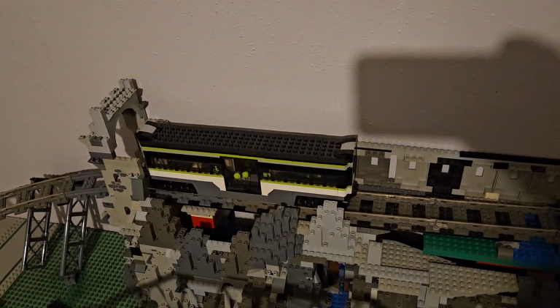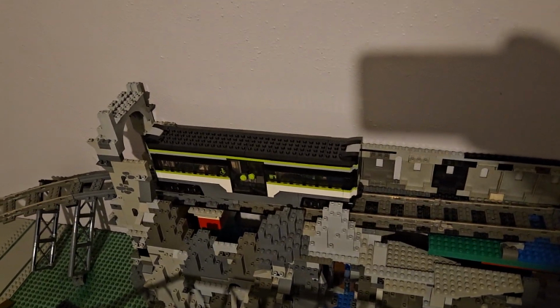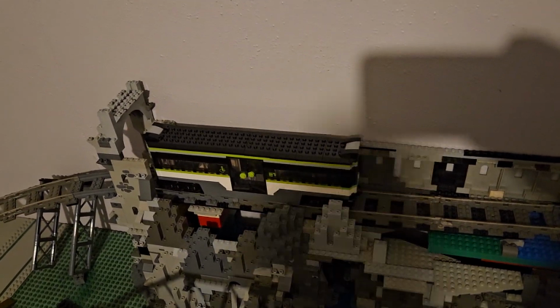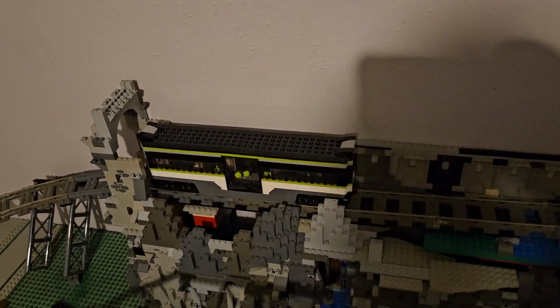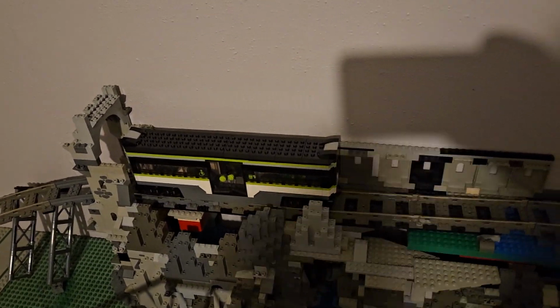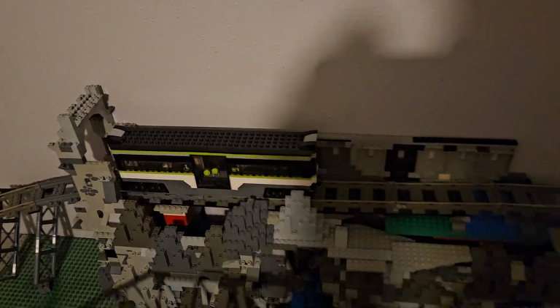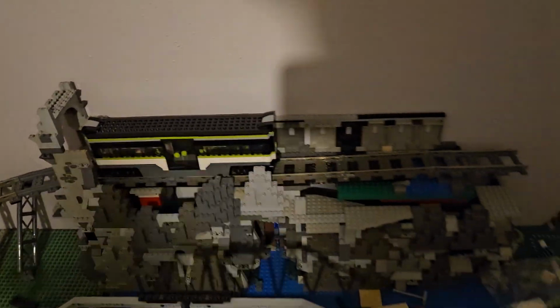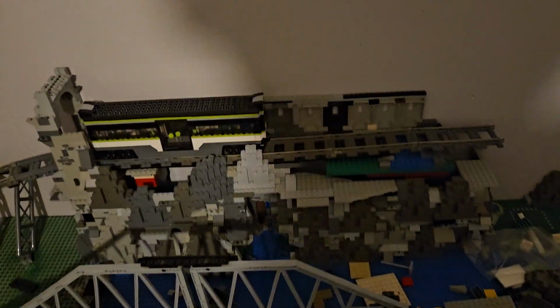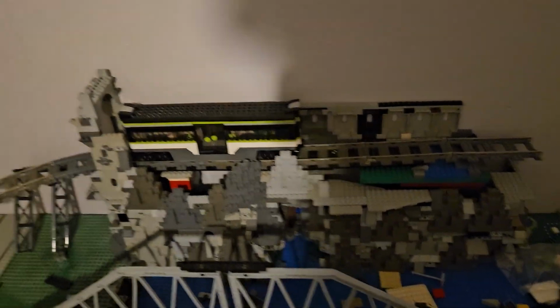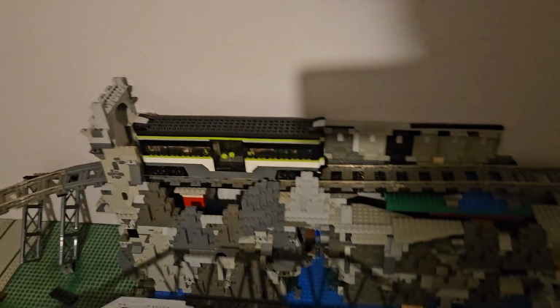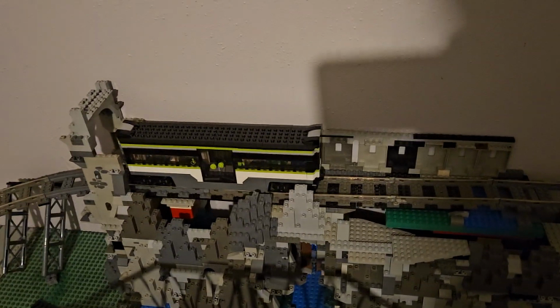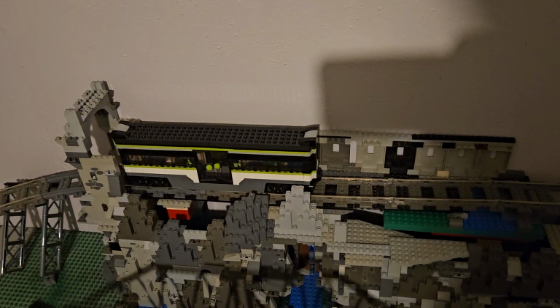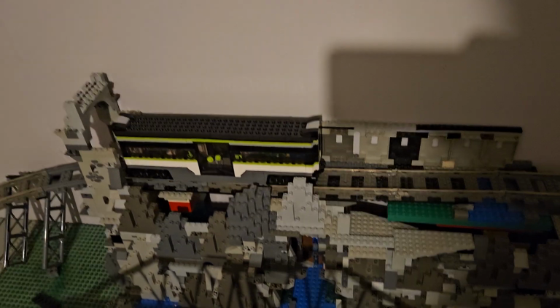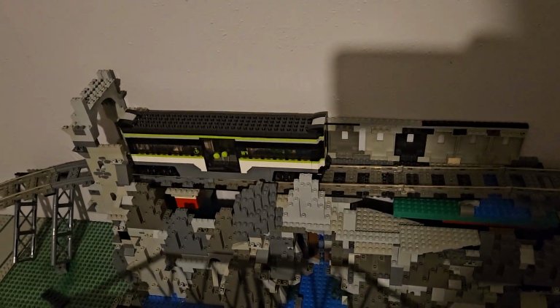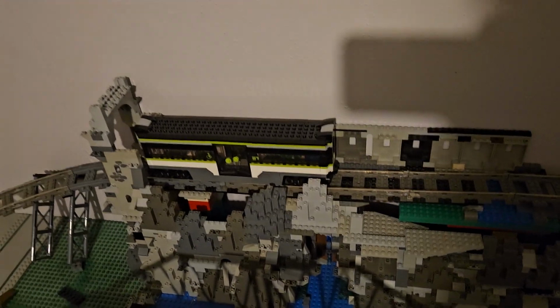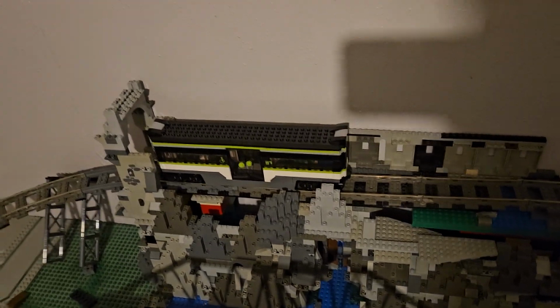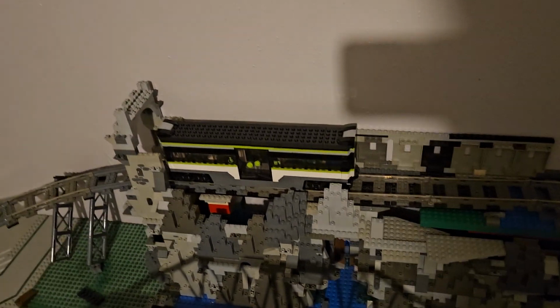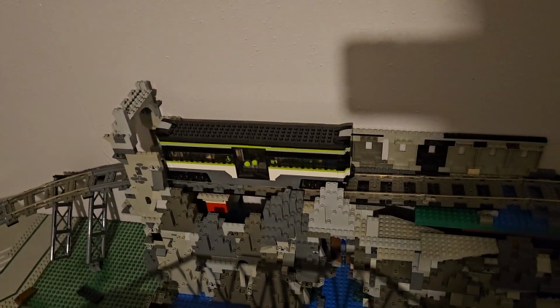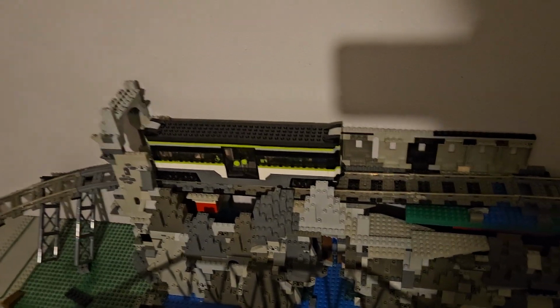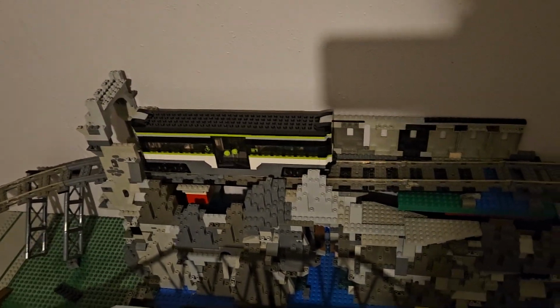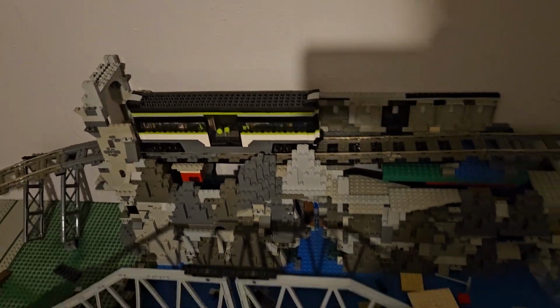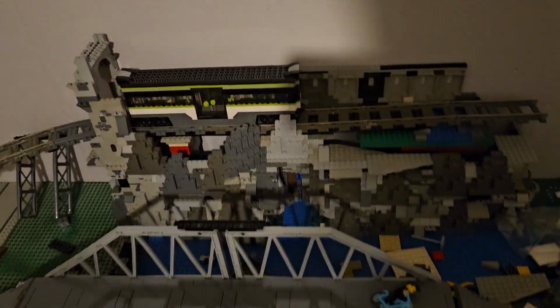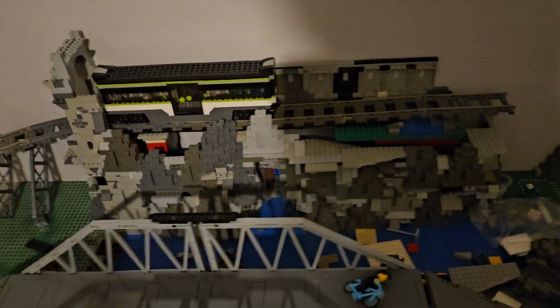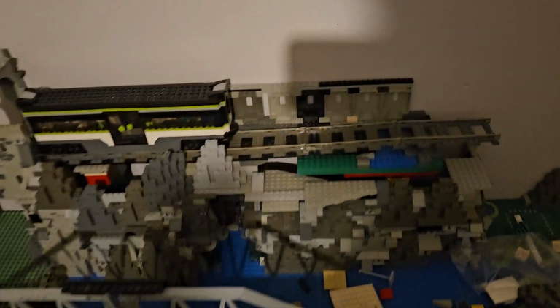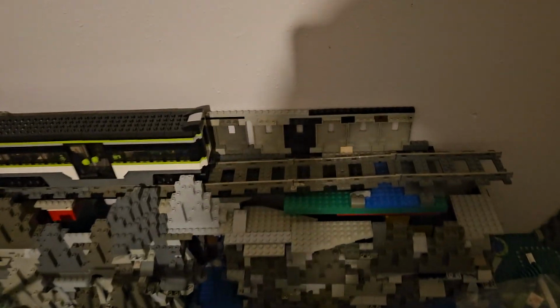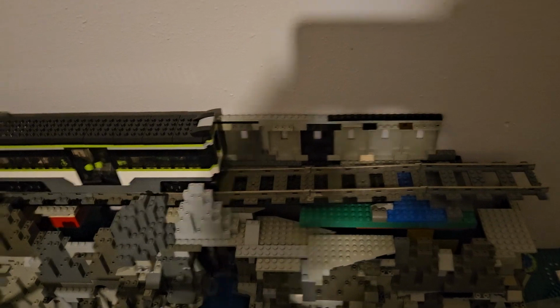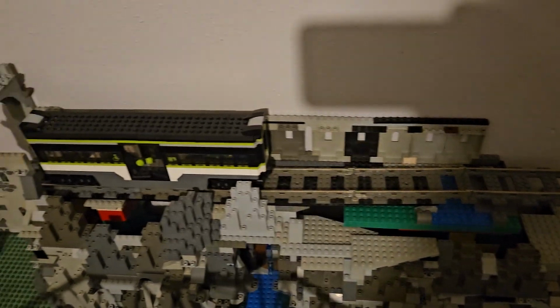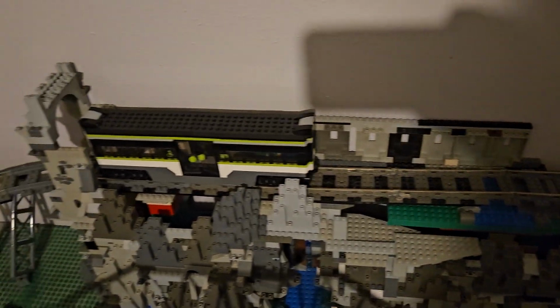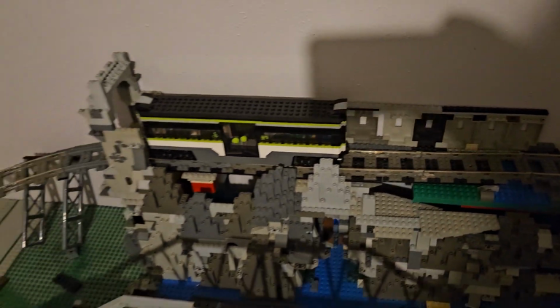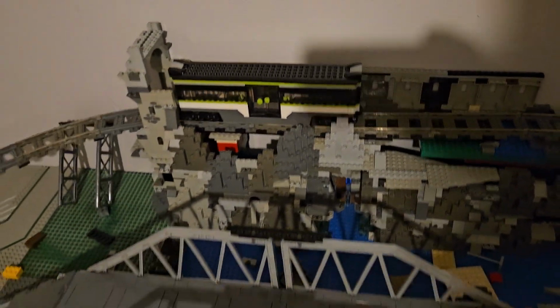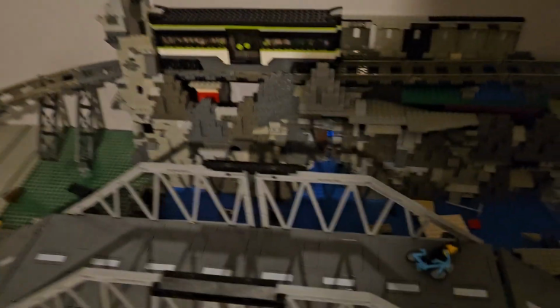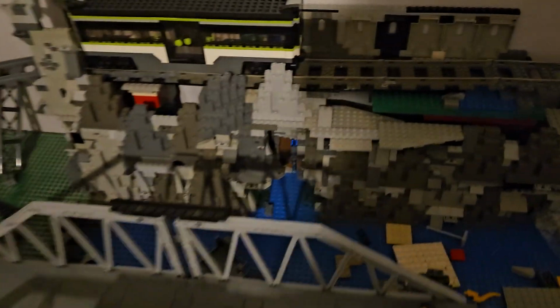All right, my LEGO fans and subscribers. I know this isn't animation, but don't worry — animations are coming soon, including a Wee Pals holiday Thanksgiving special and Christmas in a month or so. But this is the LEGO build update.